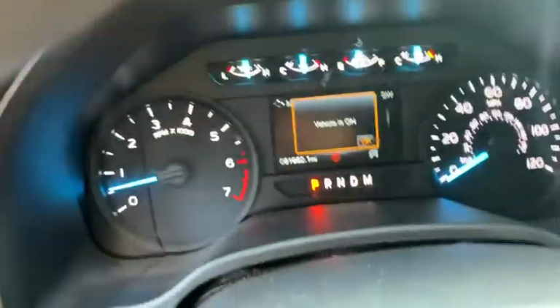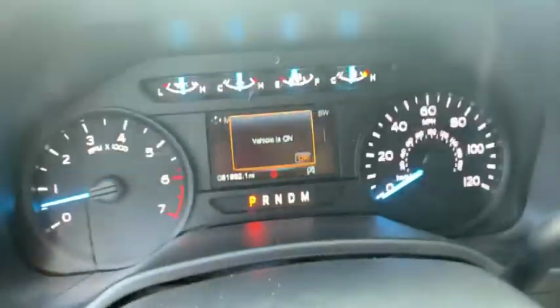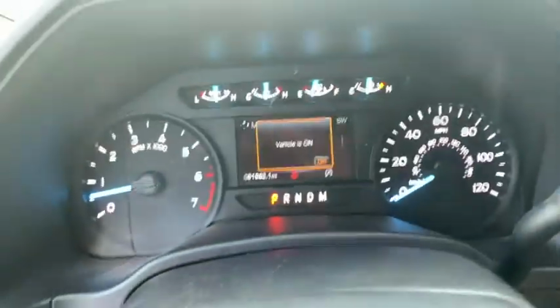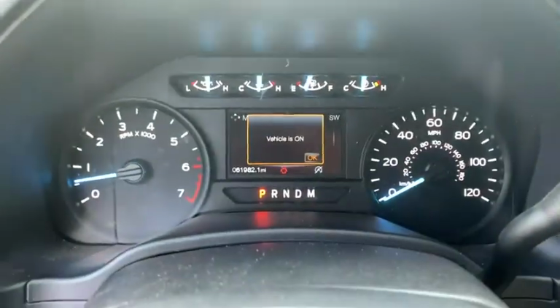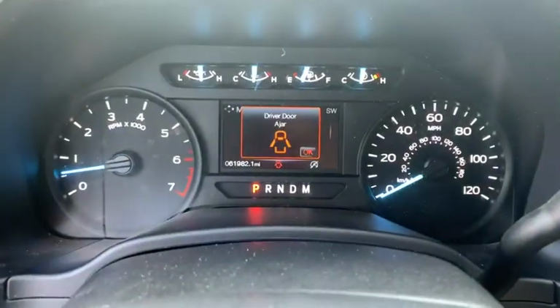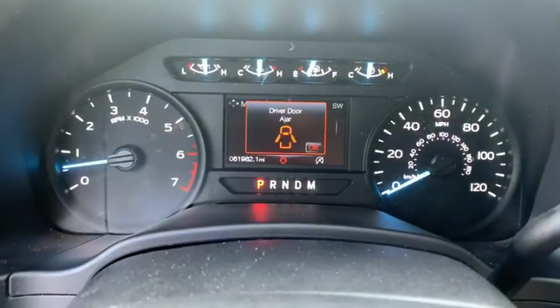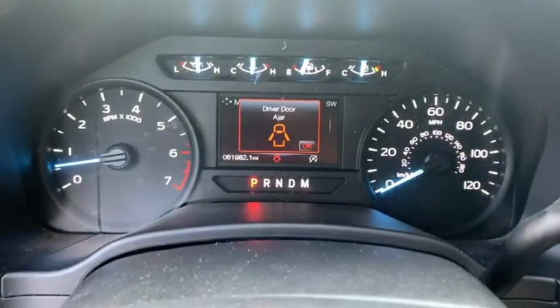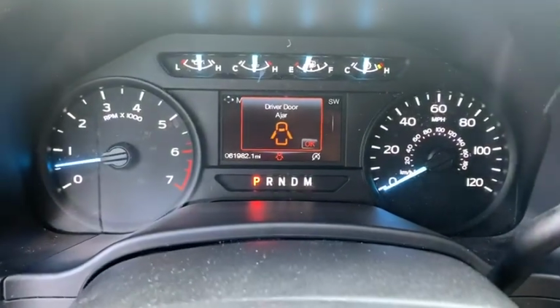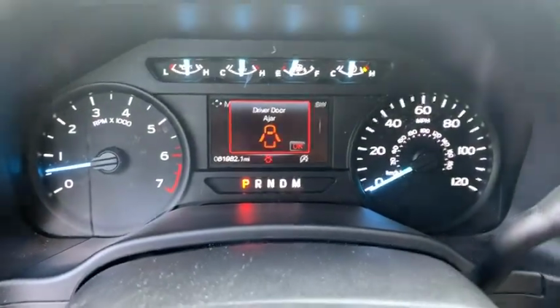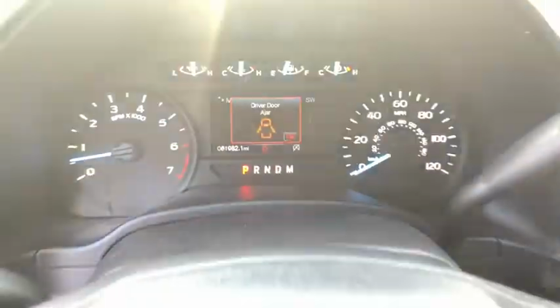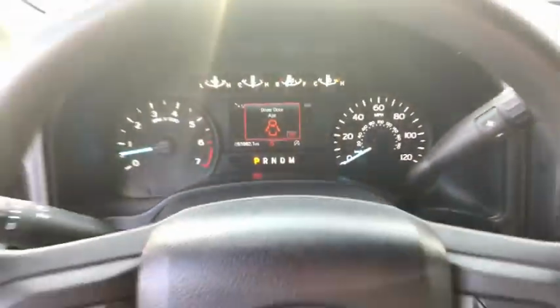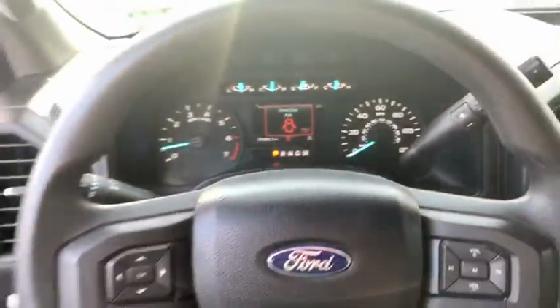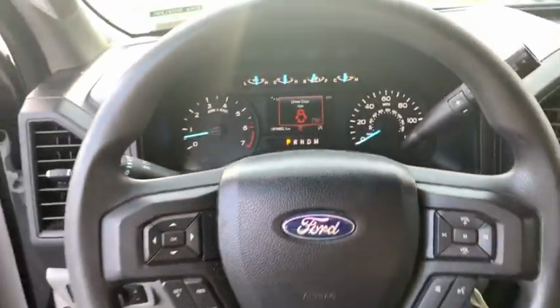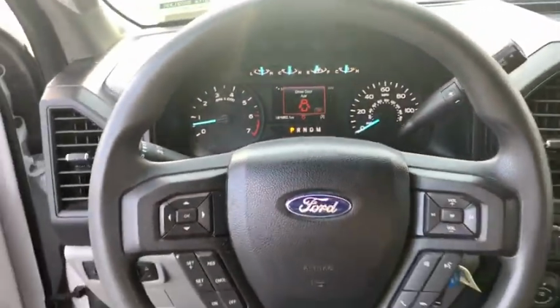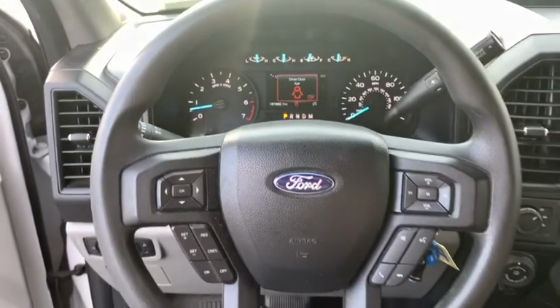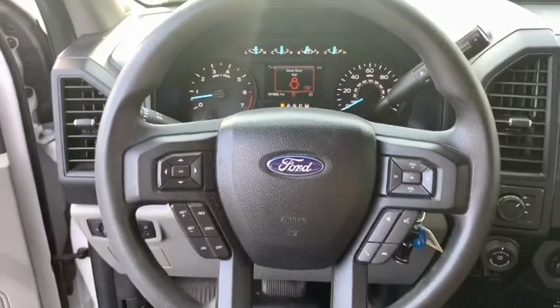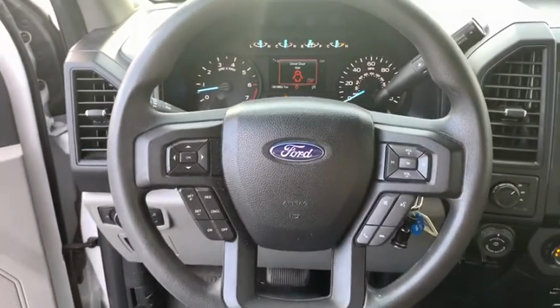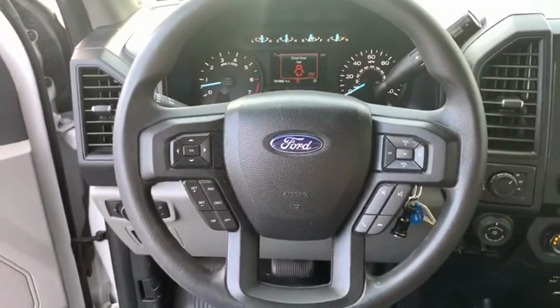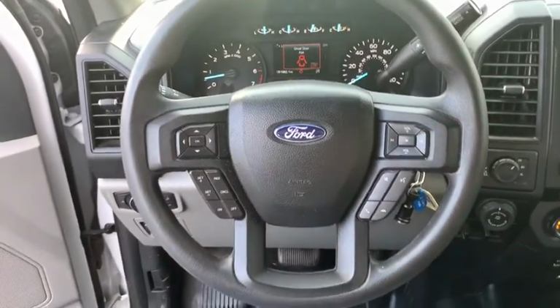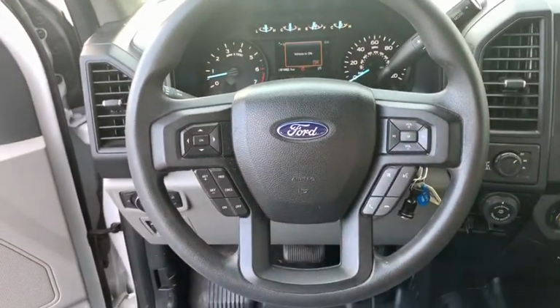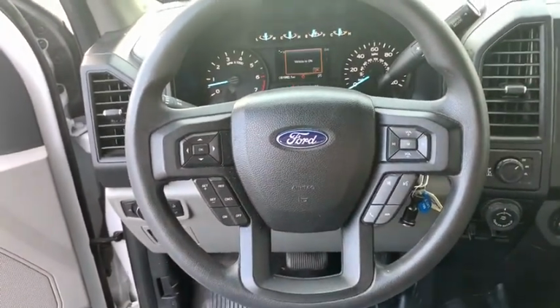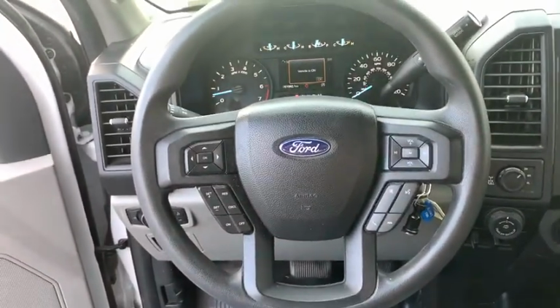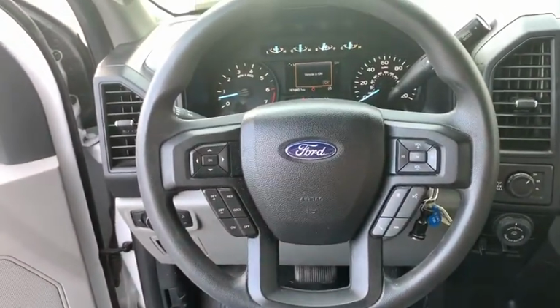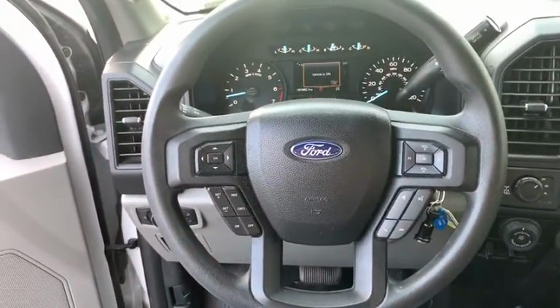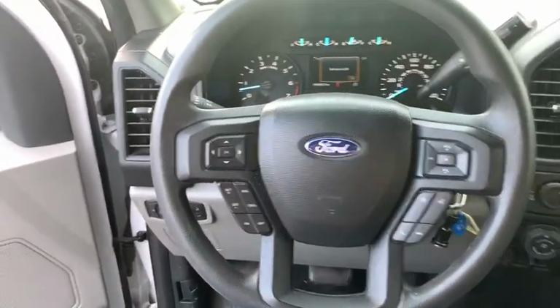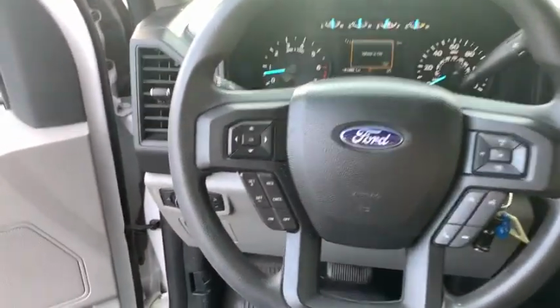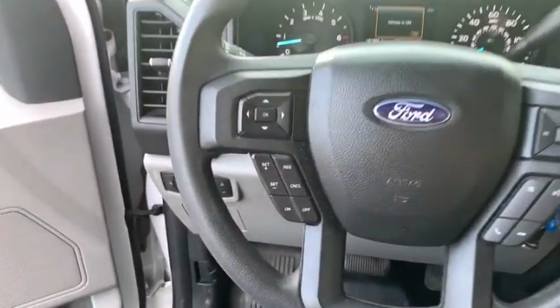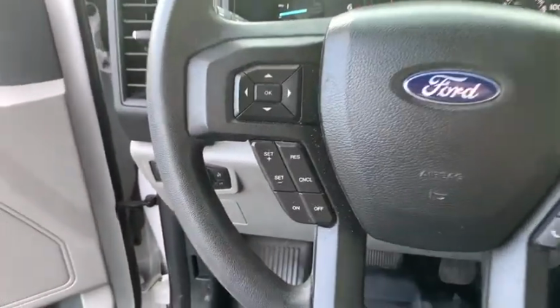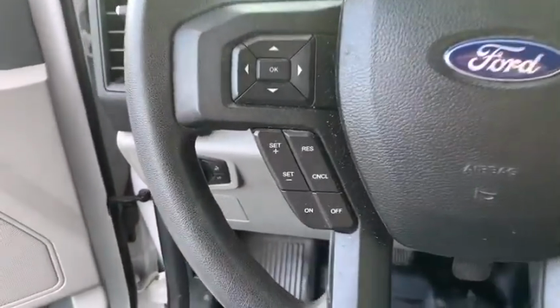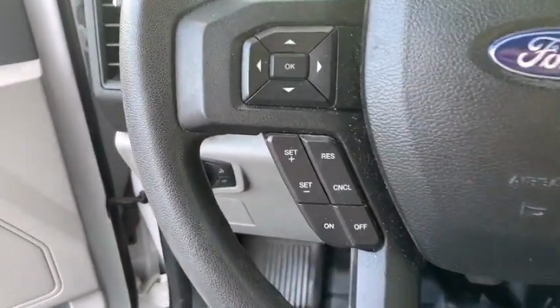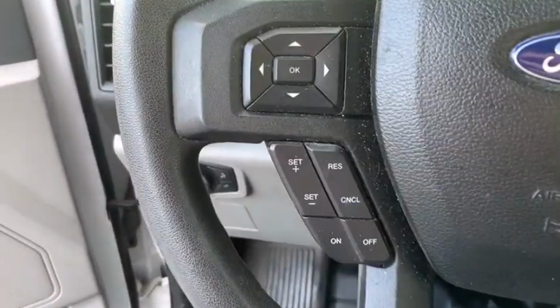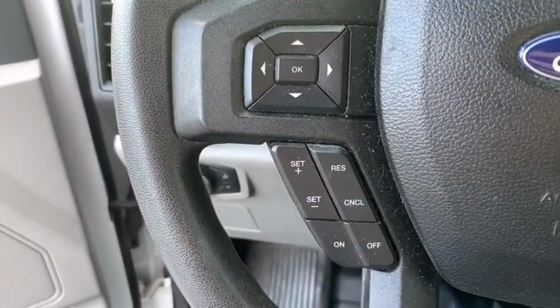Brake assist, tilt steering wheel, passenger vanity mirror, low tire pressure warning, front wheel independent suspension, four-piece floor mat set.